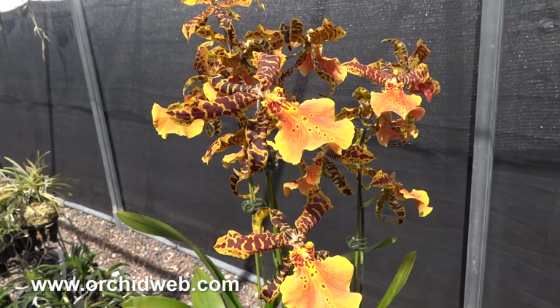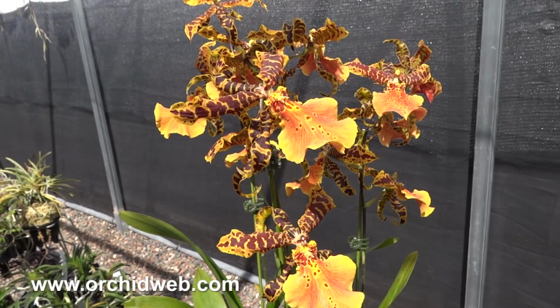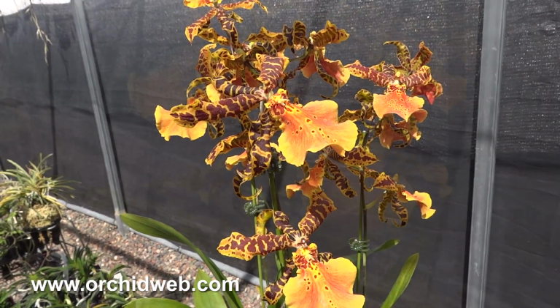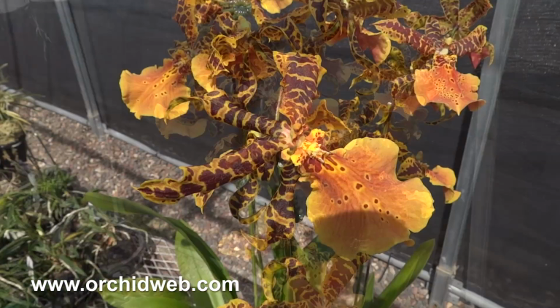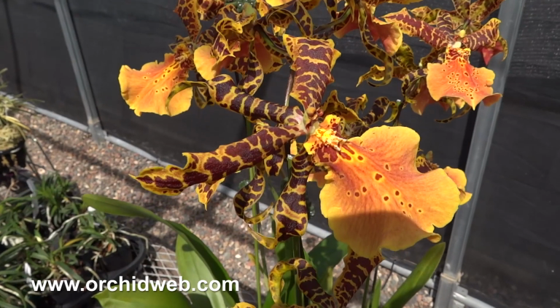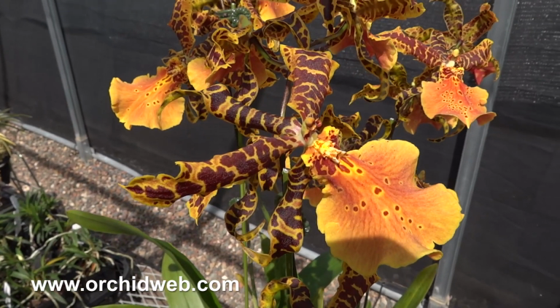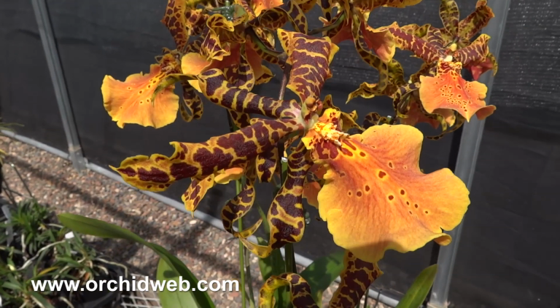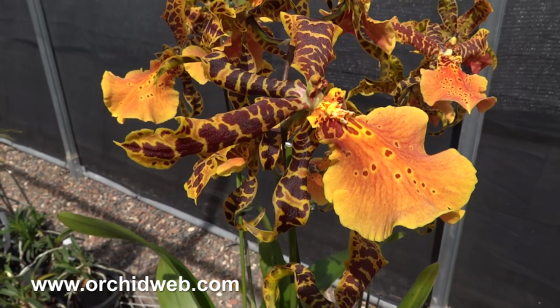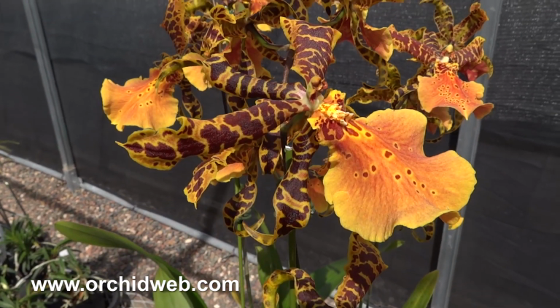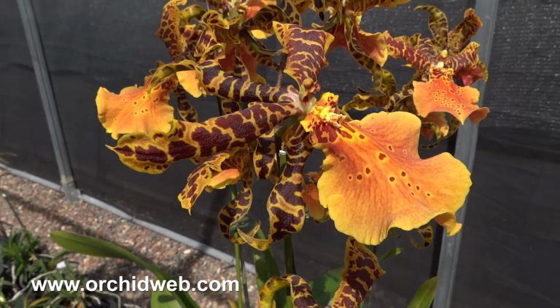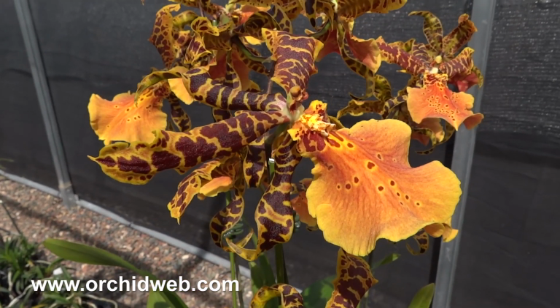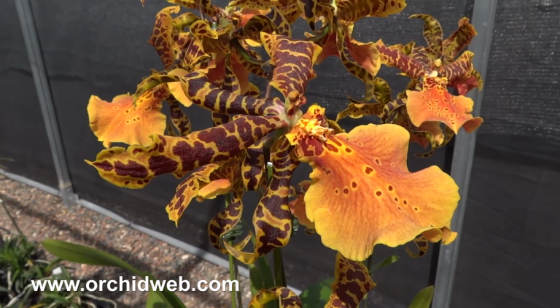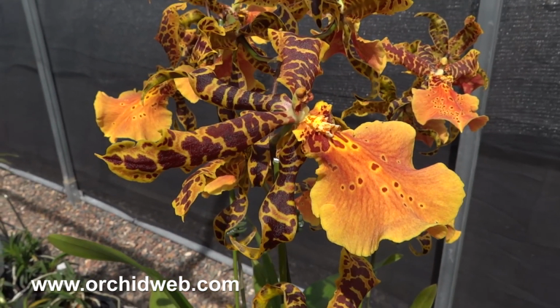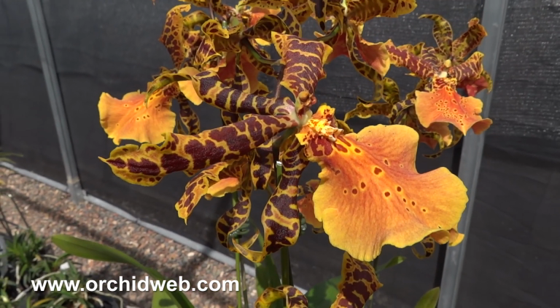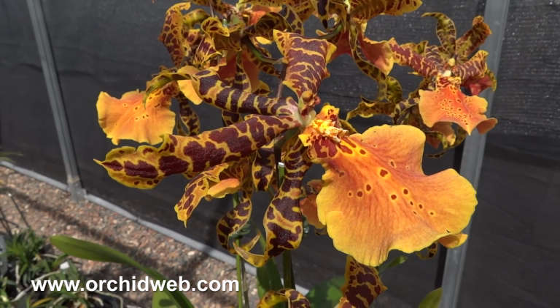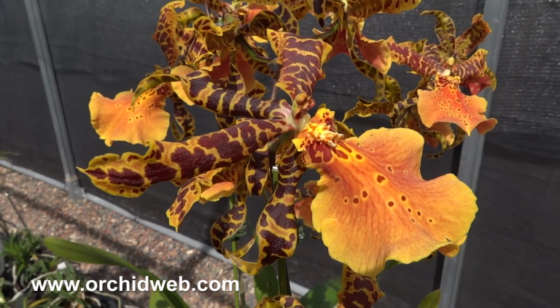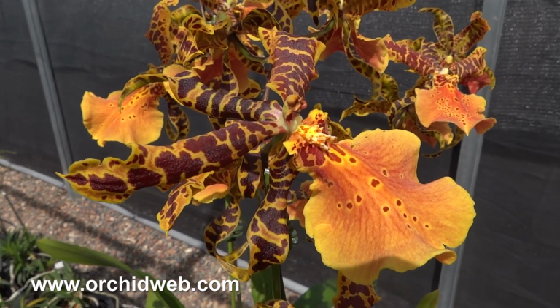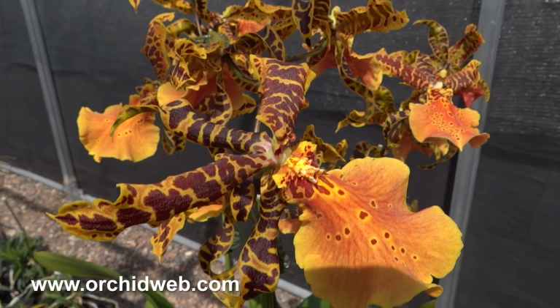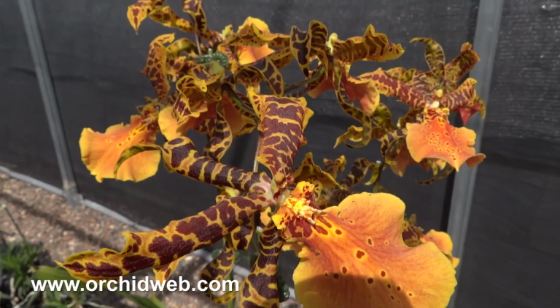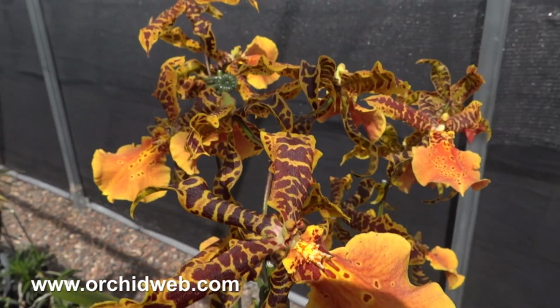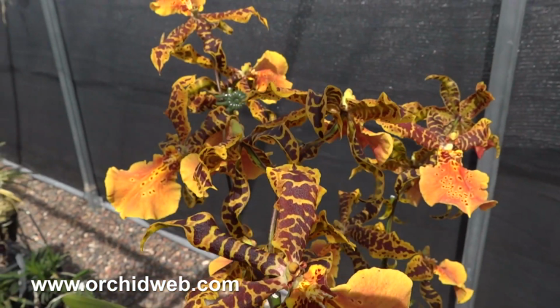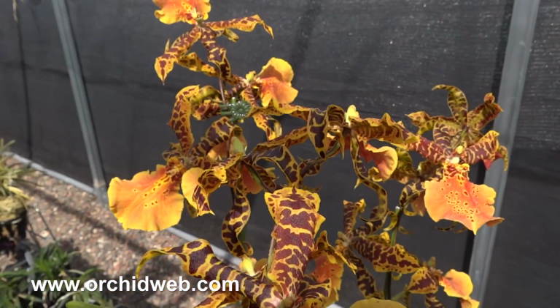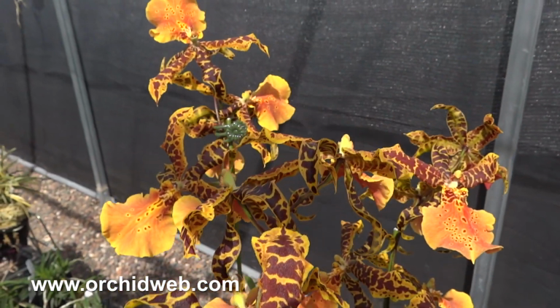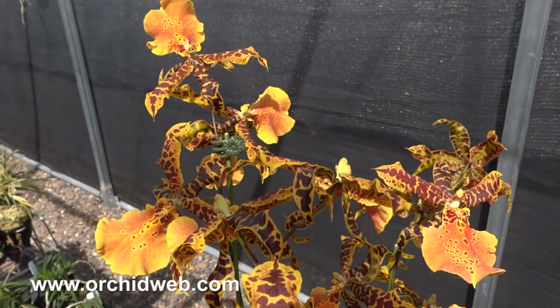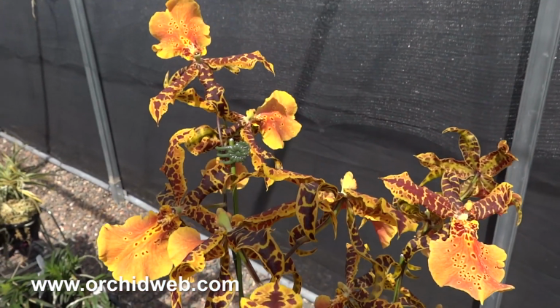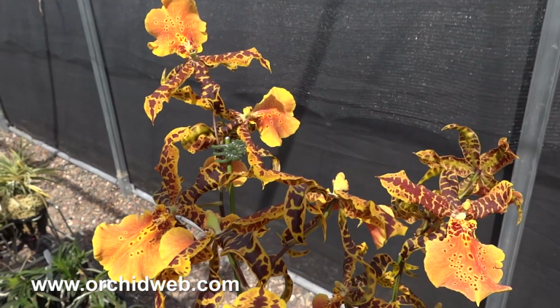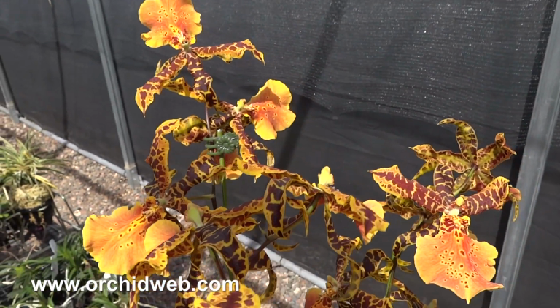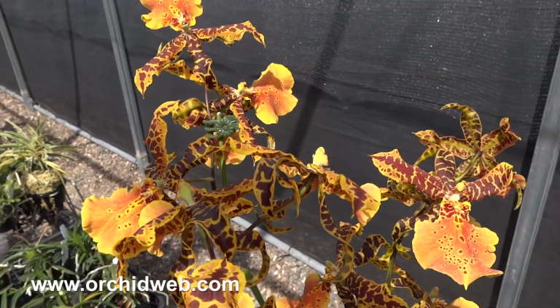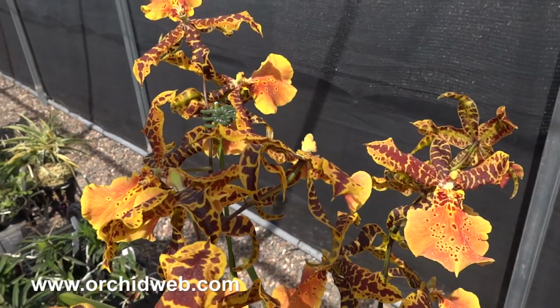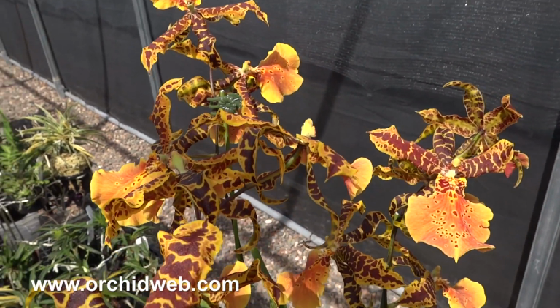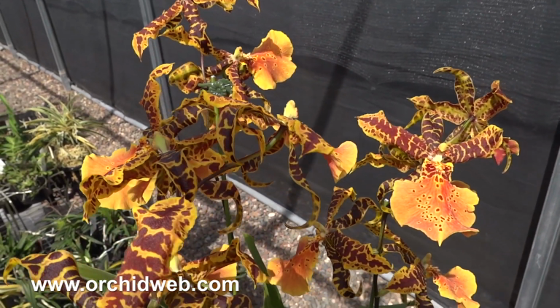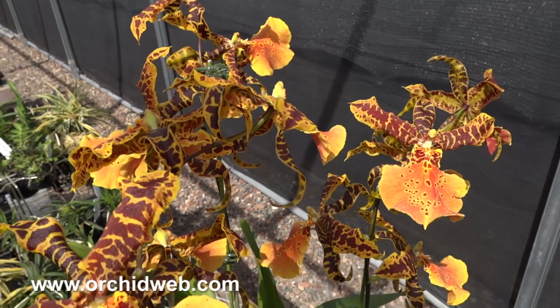Alisiara is an intergeneric Oncidium cross, which is a mixture of Brassia, Miltonia, and Oncidium, making it a fairly easy plant to grow and flower.